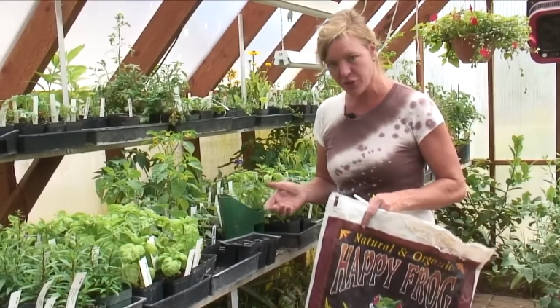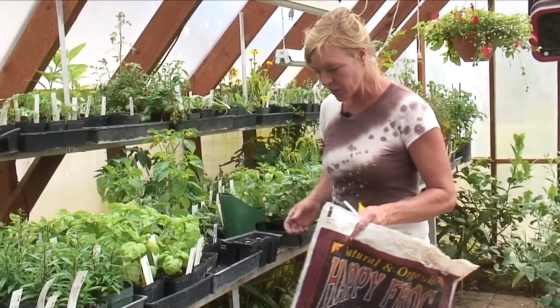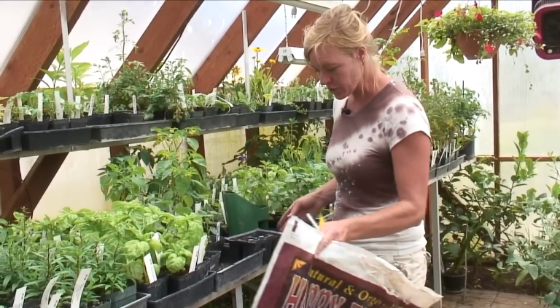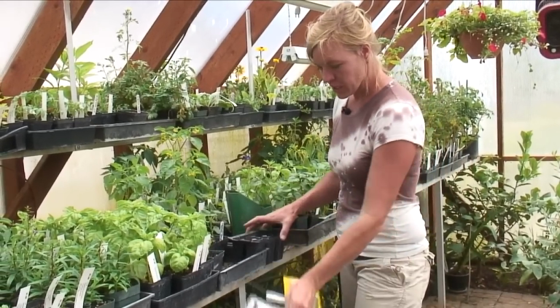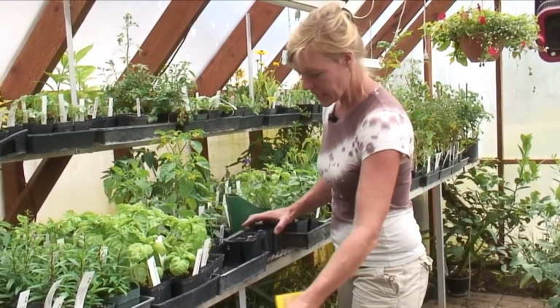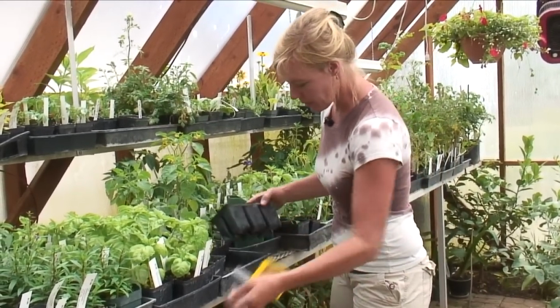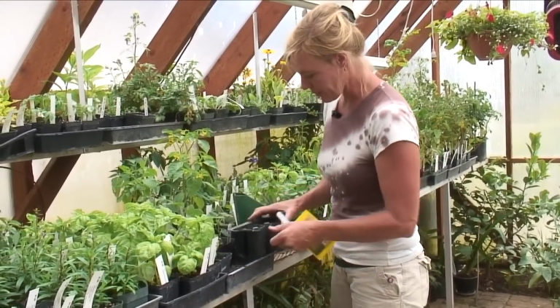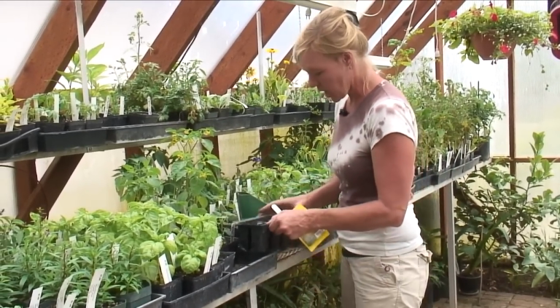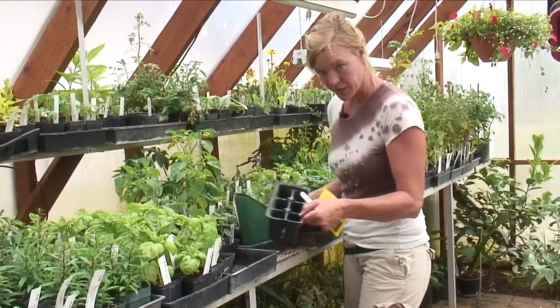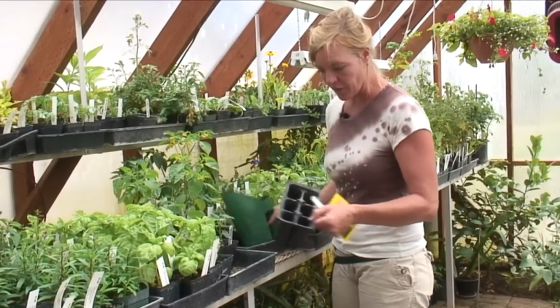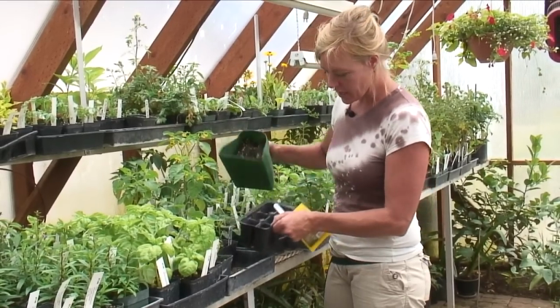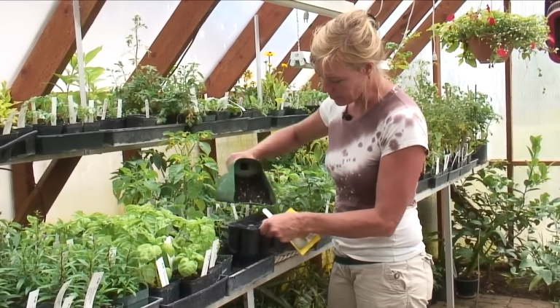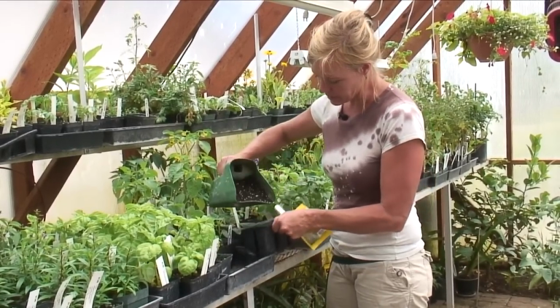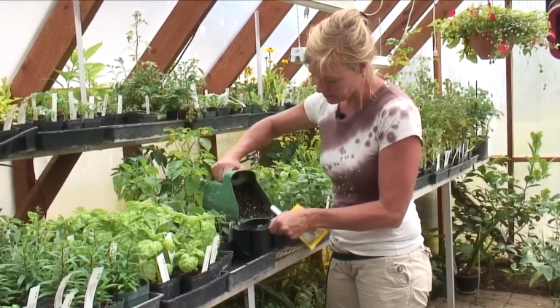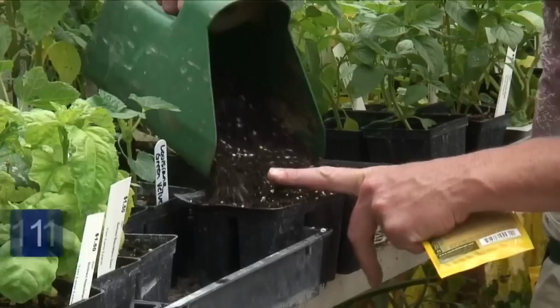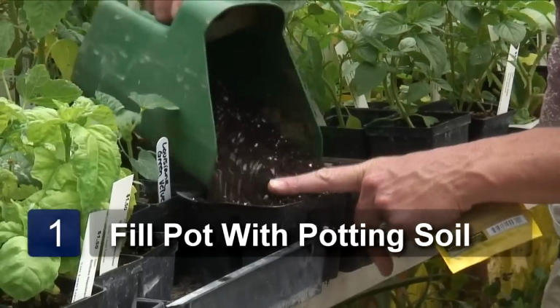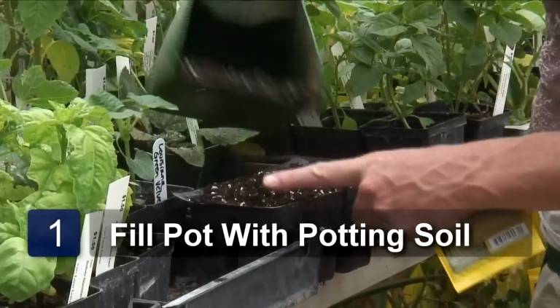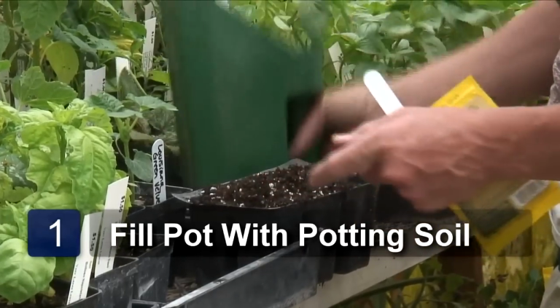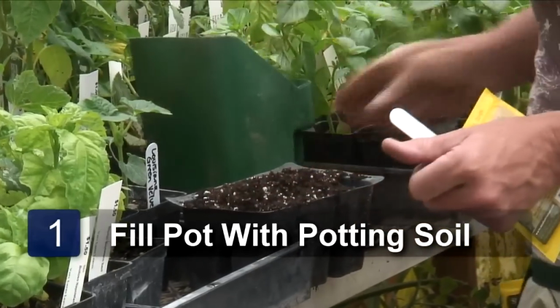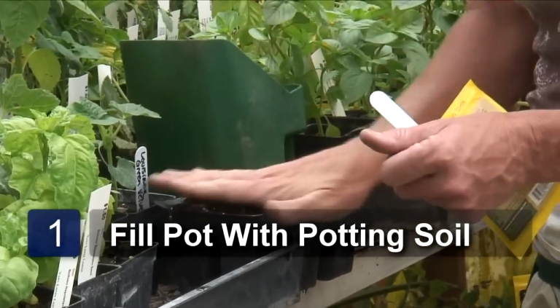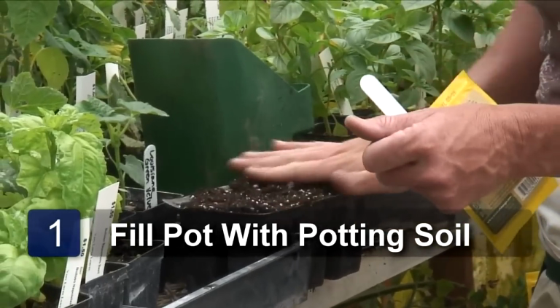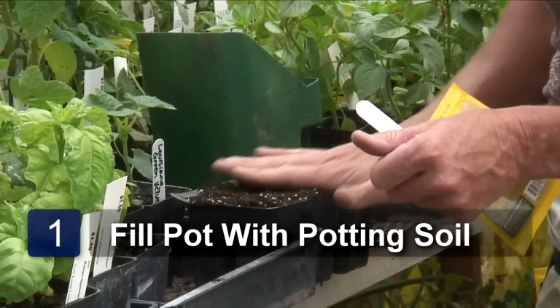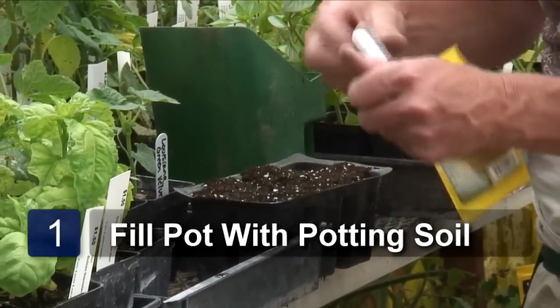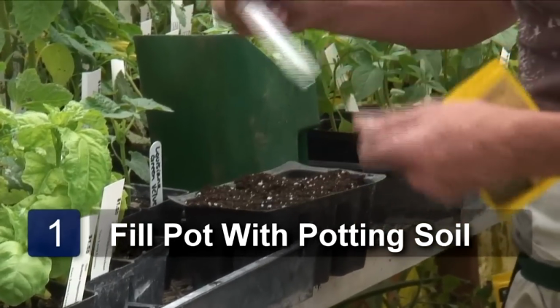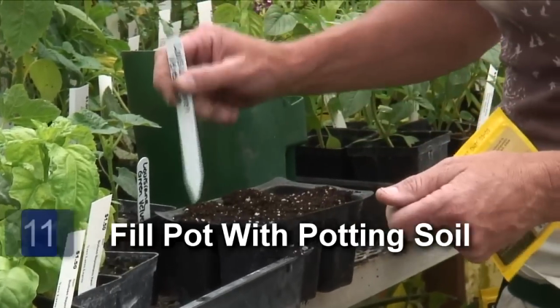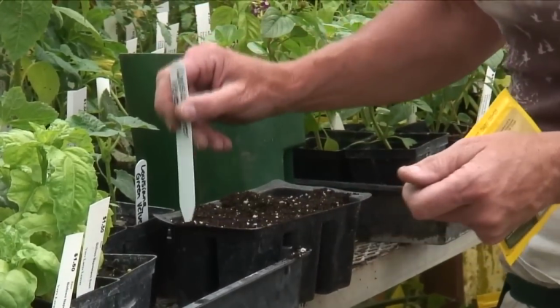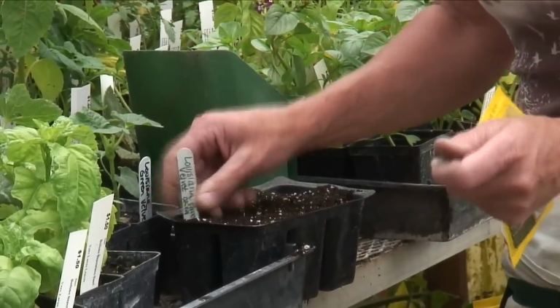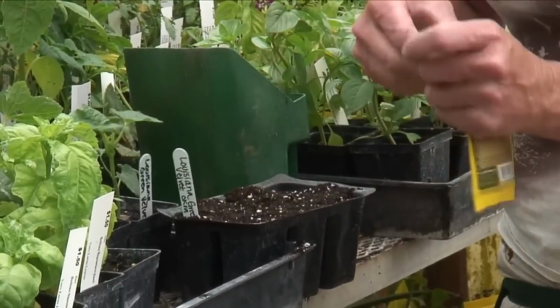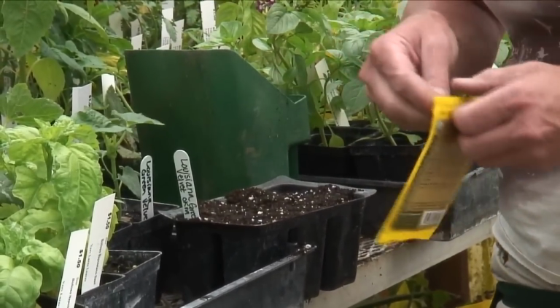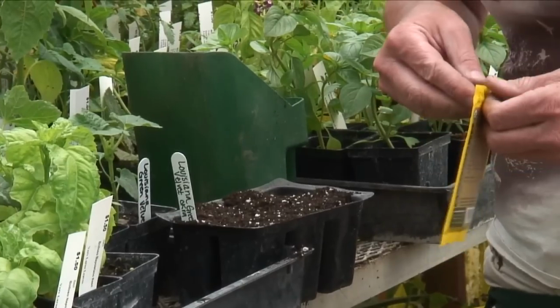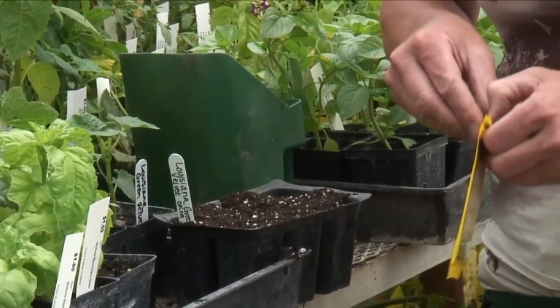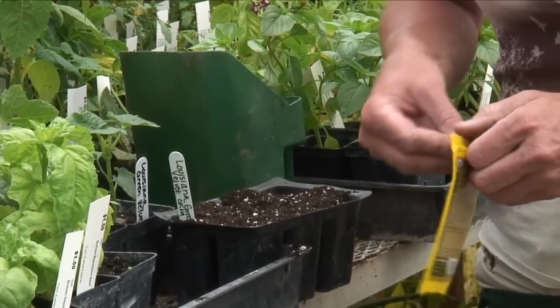The first thing that we're going to do is take our pony pack and we're going to fill it with our Happy Frog potting soil all the way. Smooth it out. We're going to put our stake in there to tell us what it is before we forget.